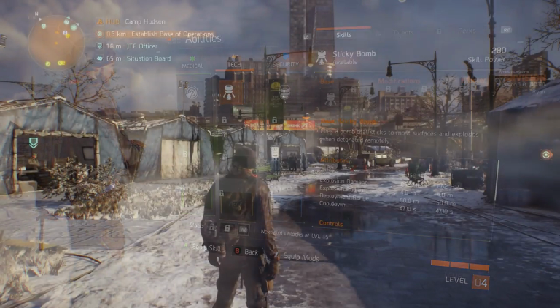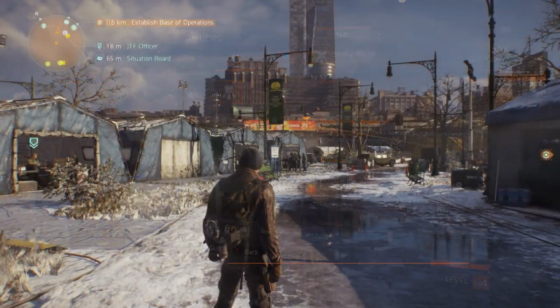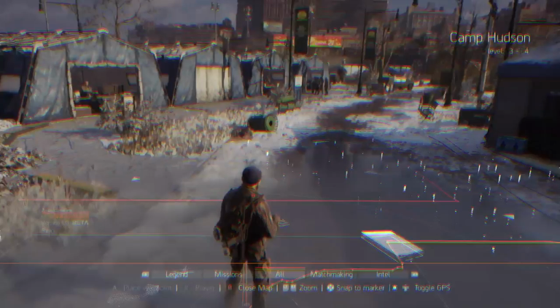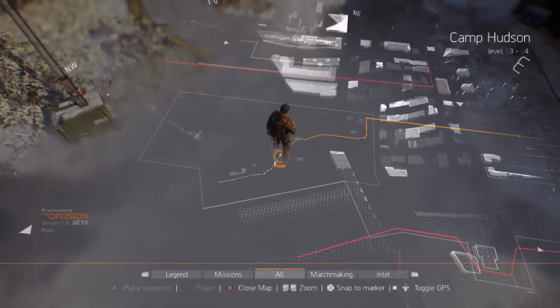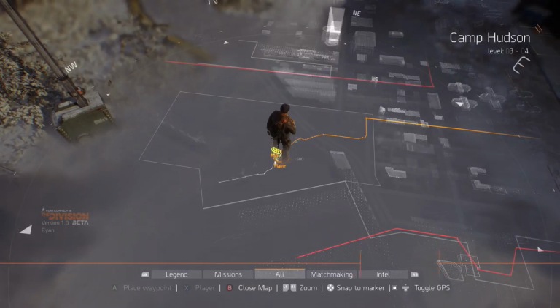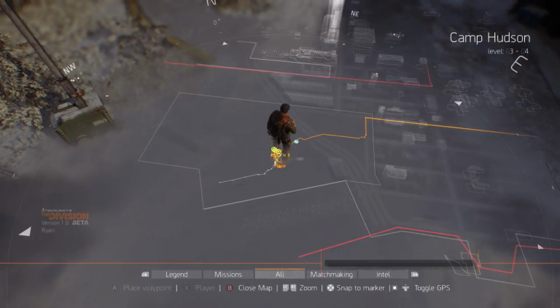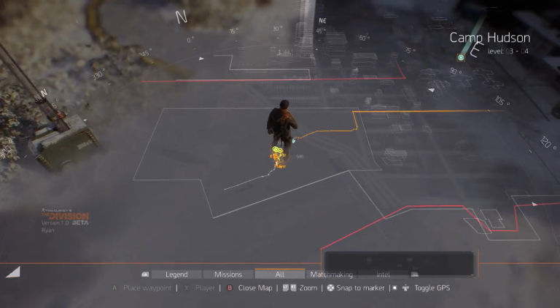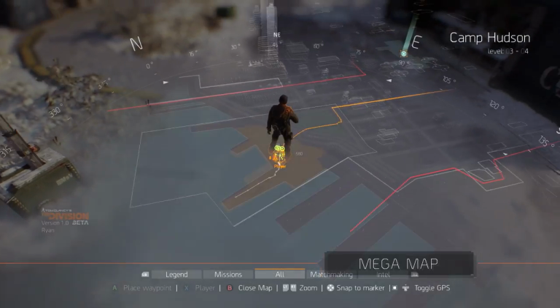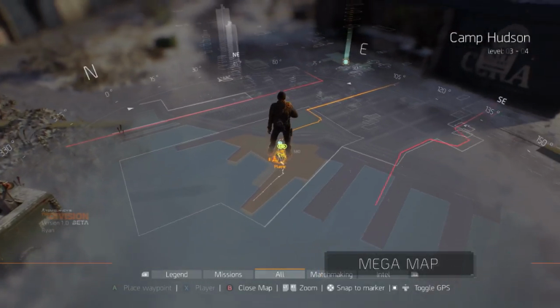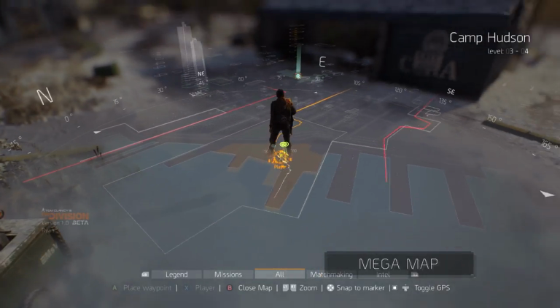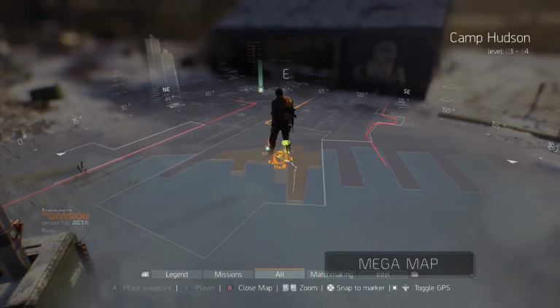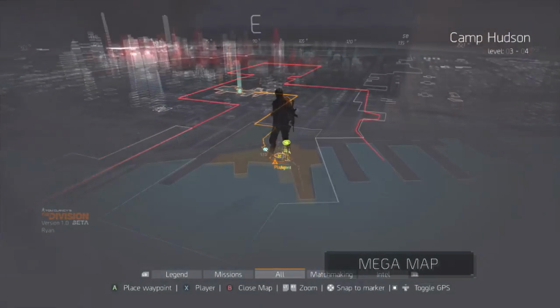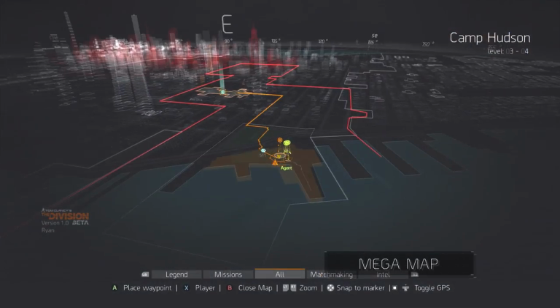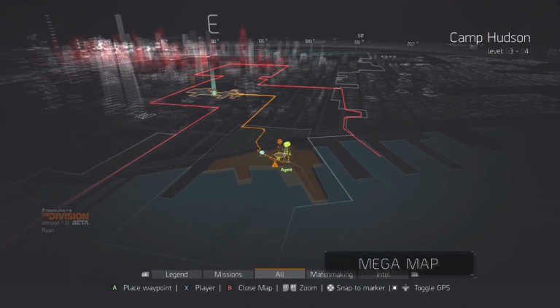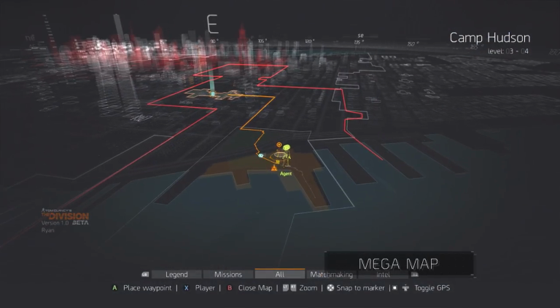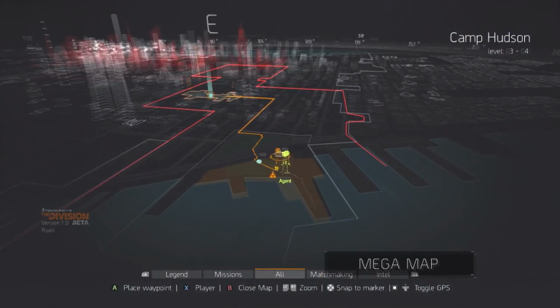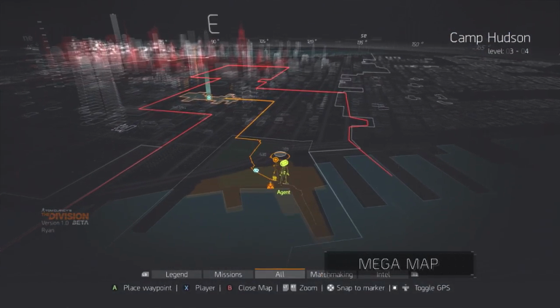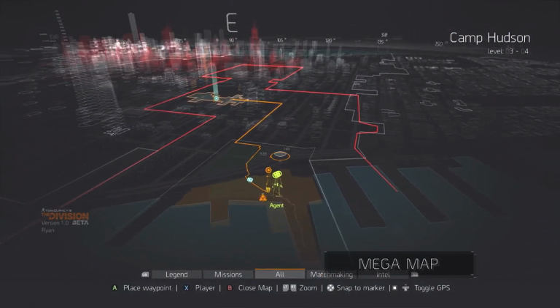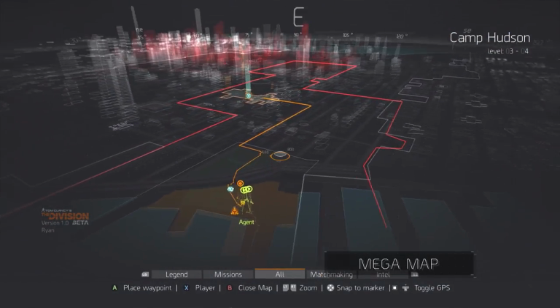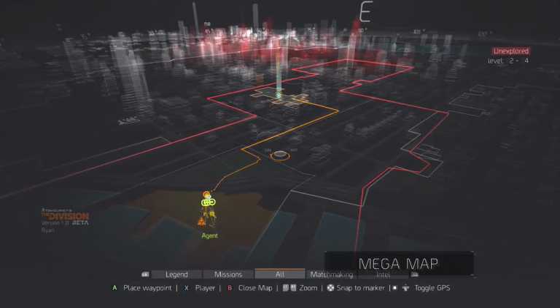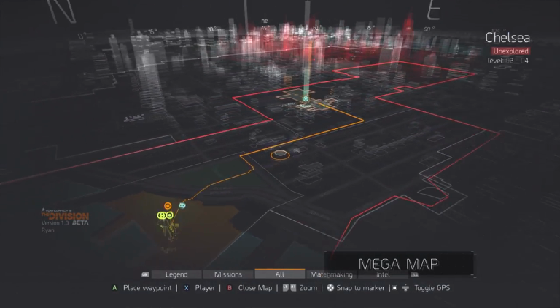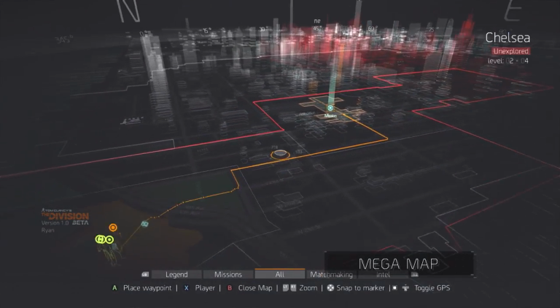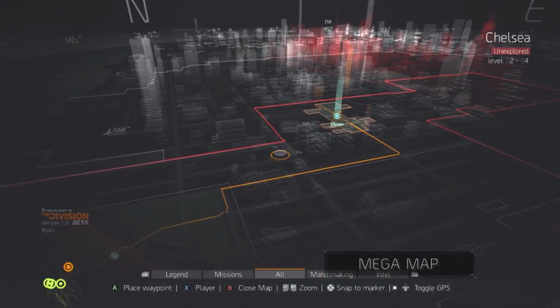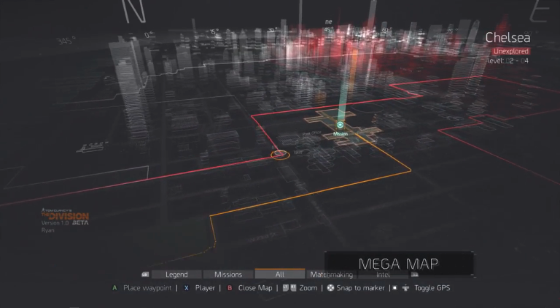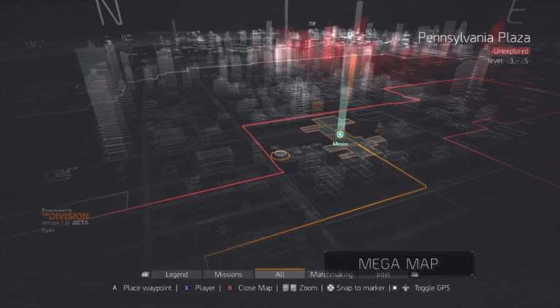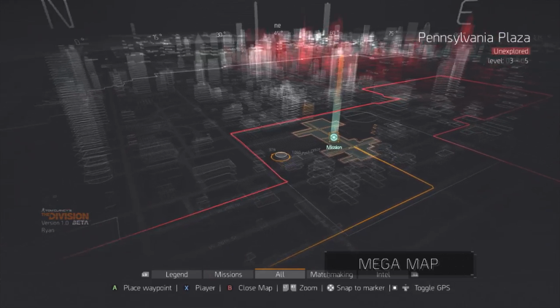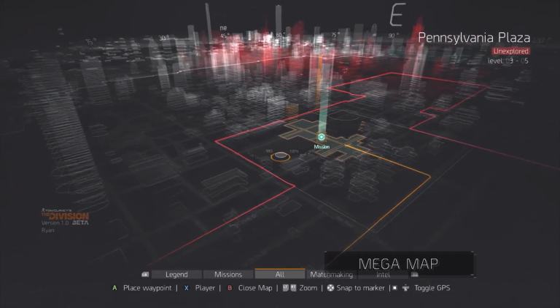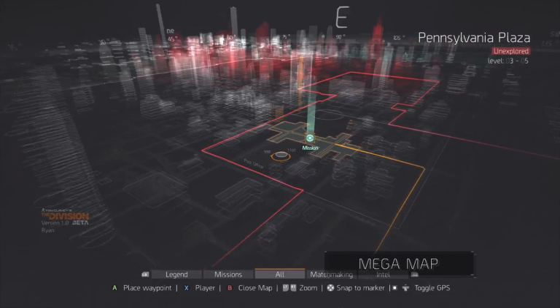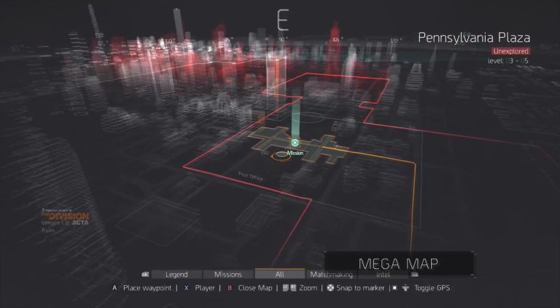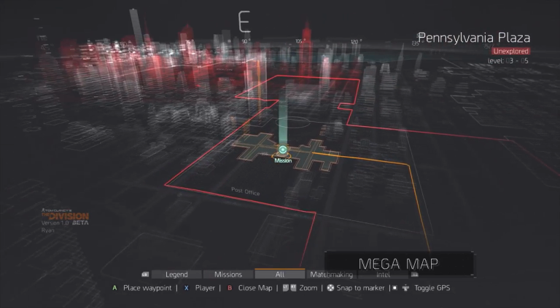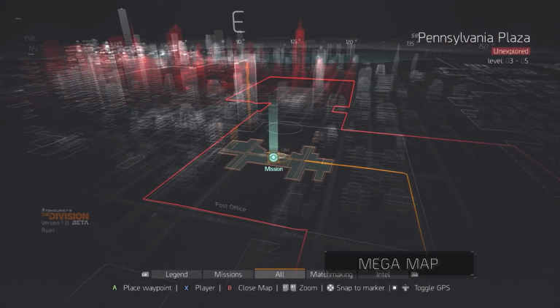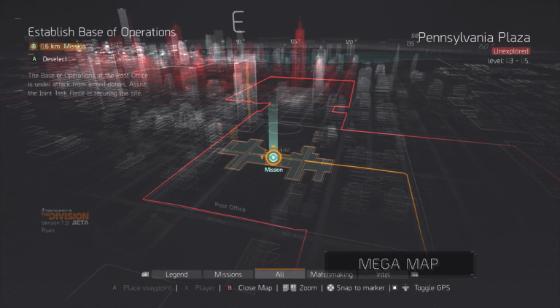Now you should decide where you want to go and what you want to do. For this, you can use the Mega Map. Let's set a waypoint towards the Base of Operations.